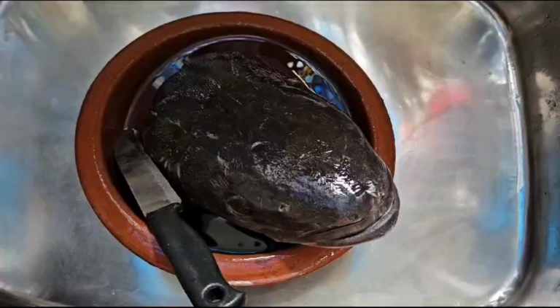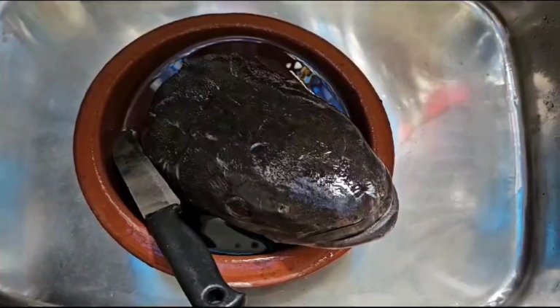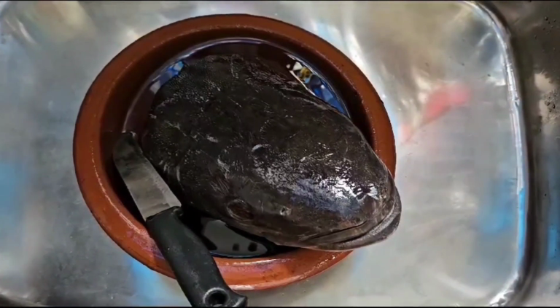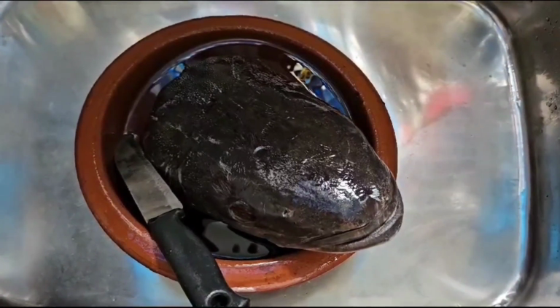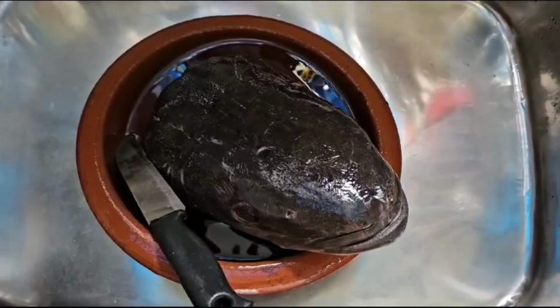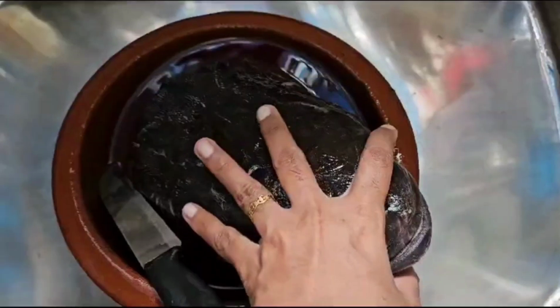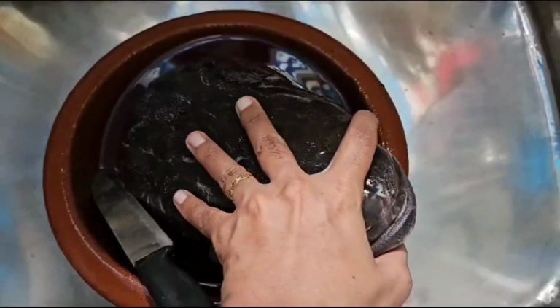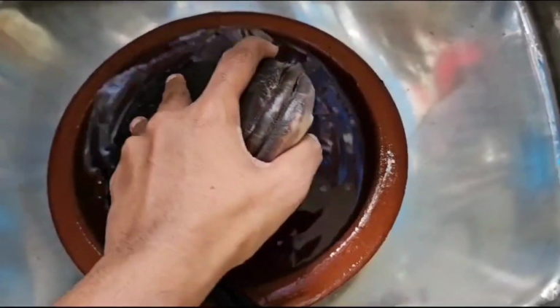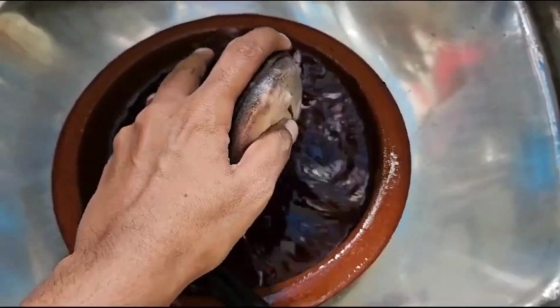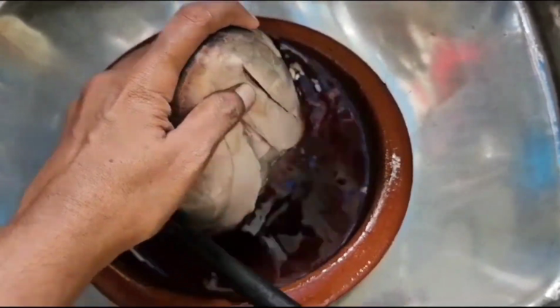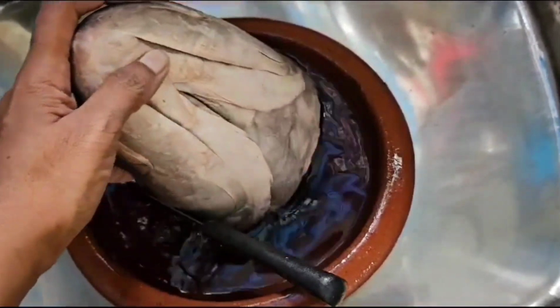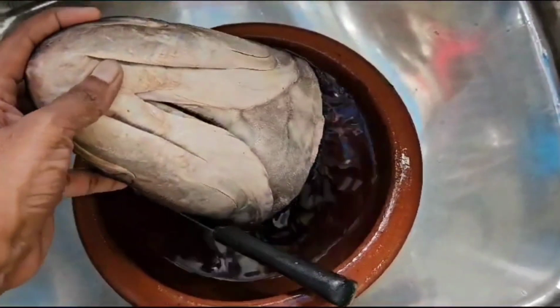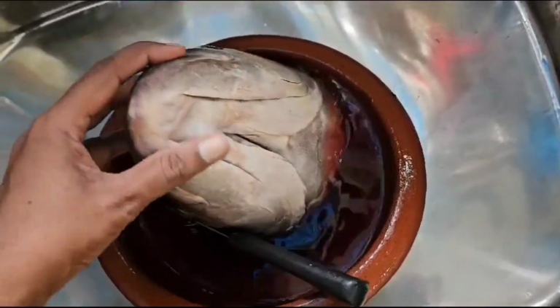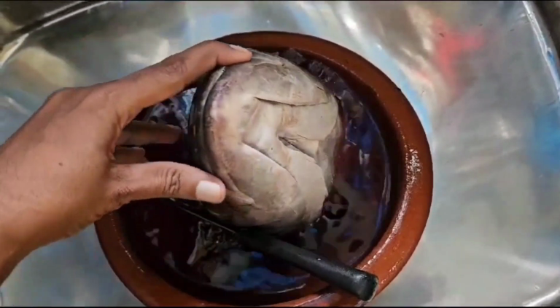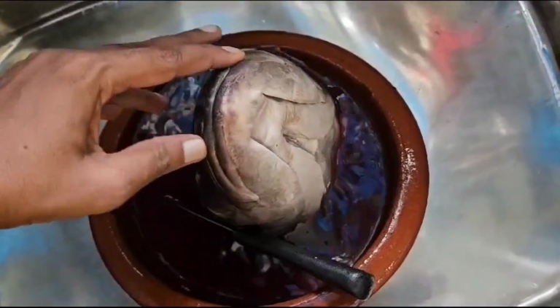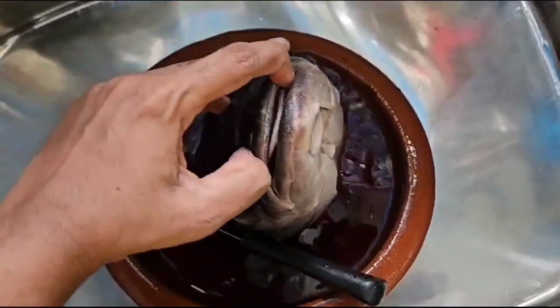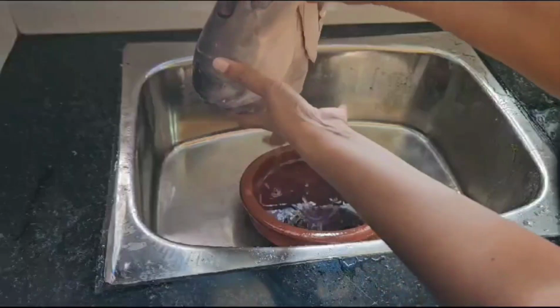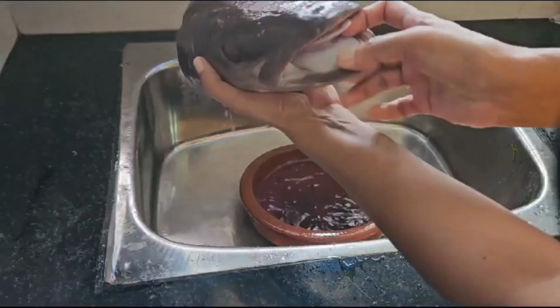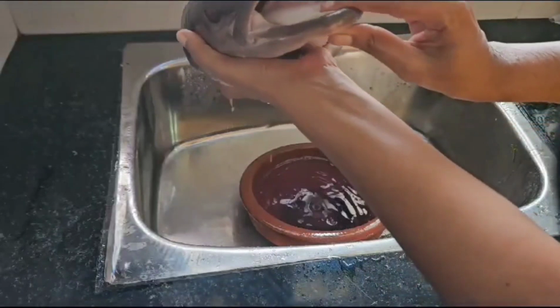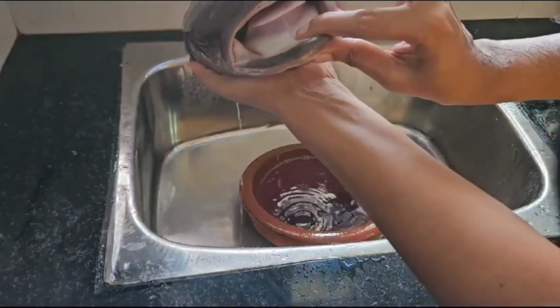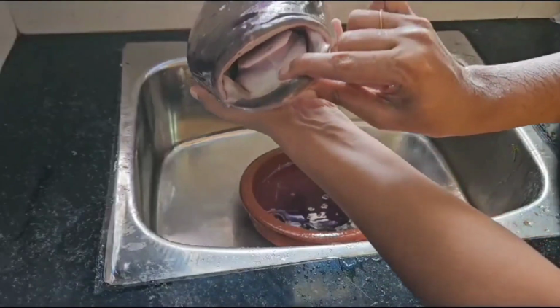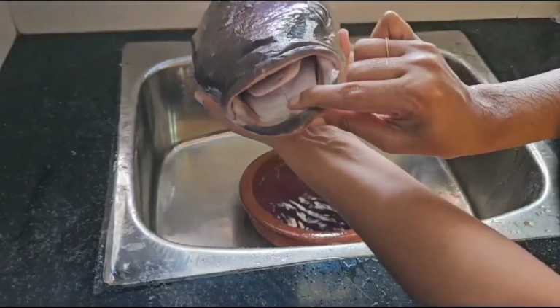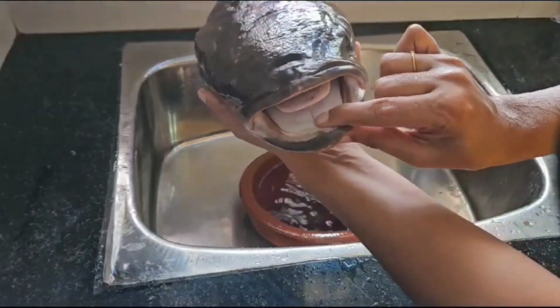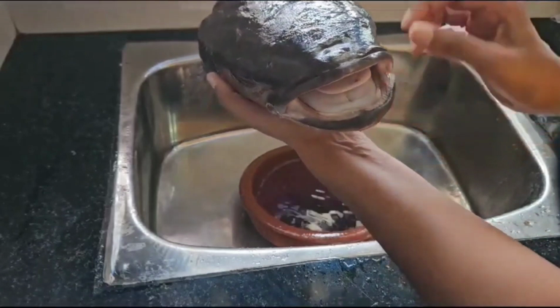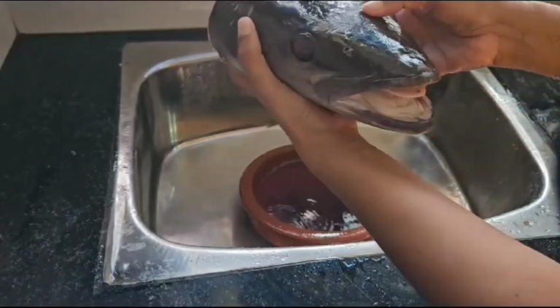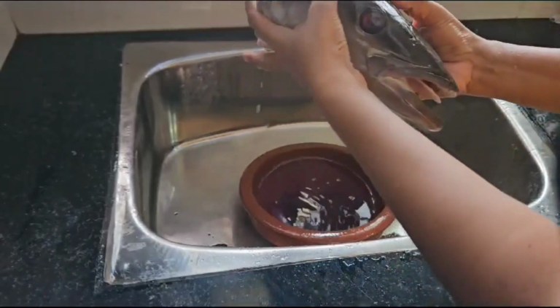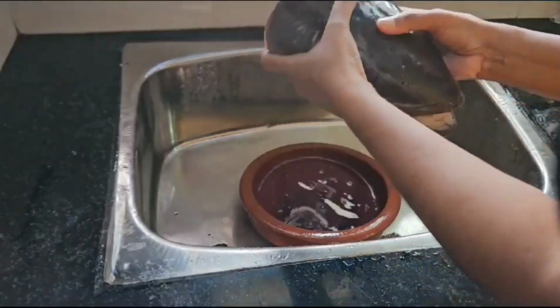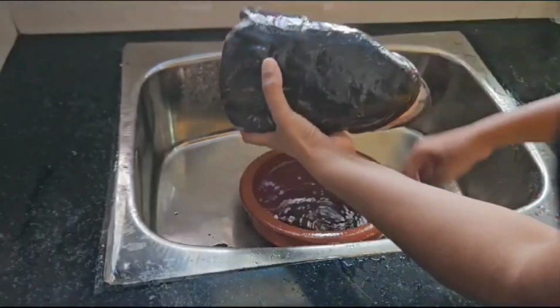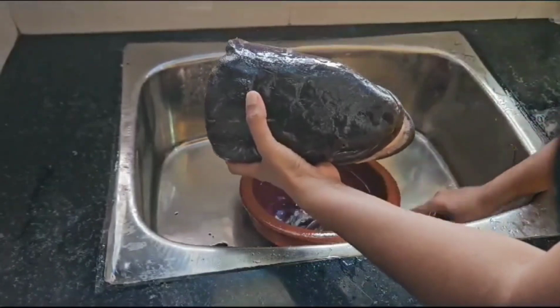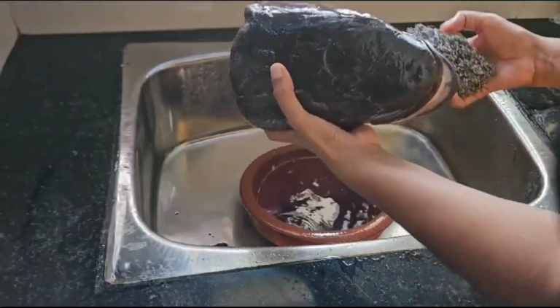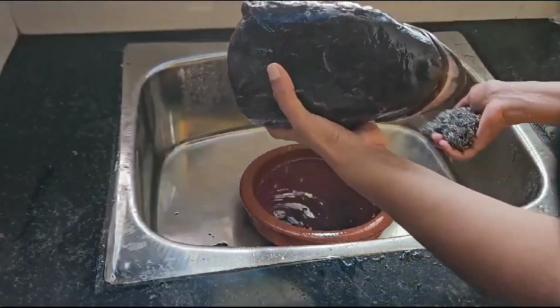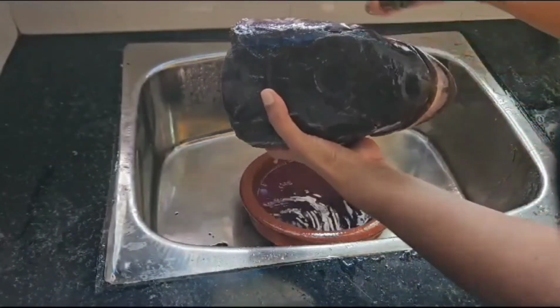Hi friends, welcome to these 2 videos. Today we have to restore the sqruber. We are going to make a scrub to cut it.